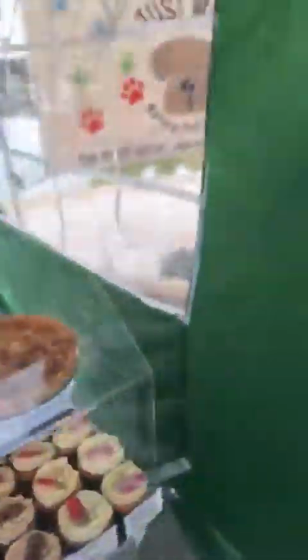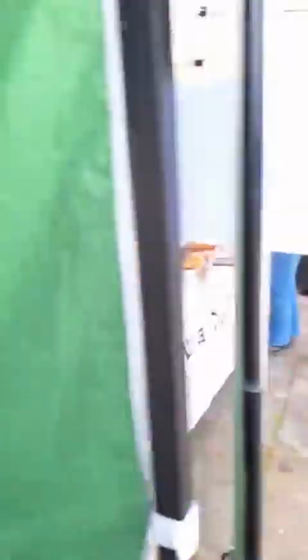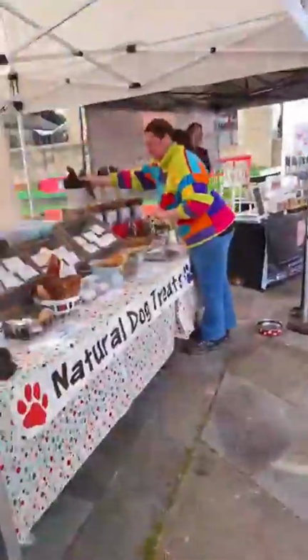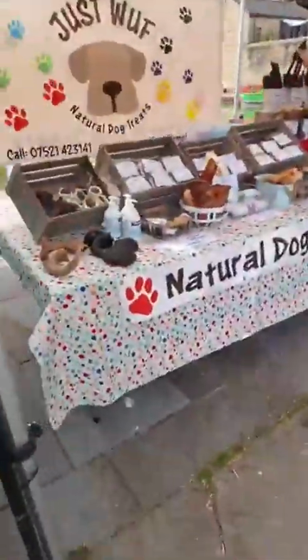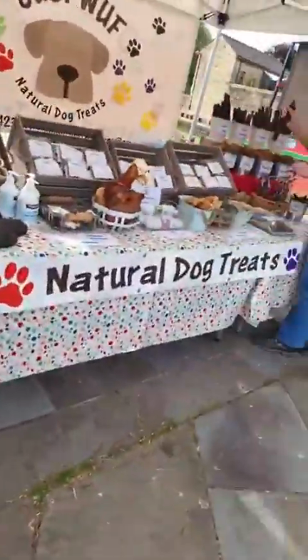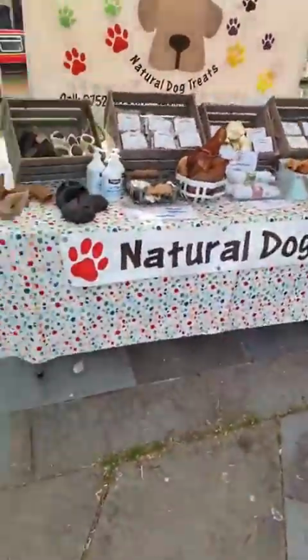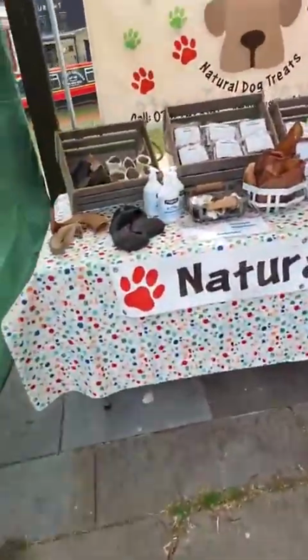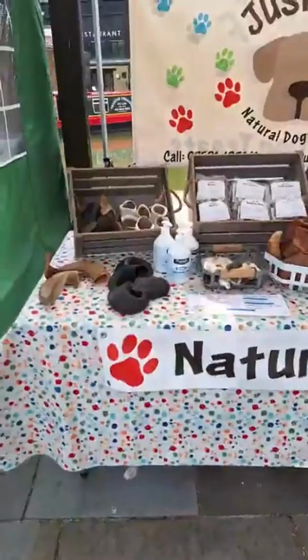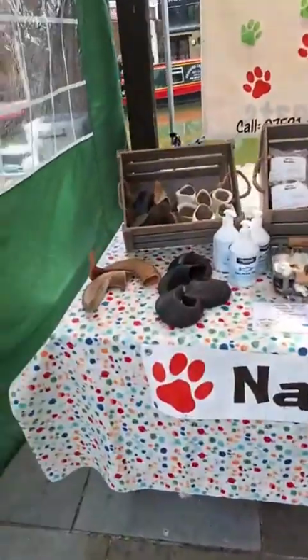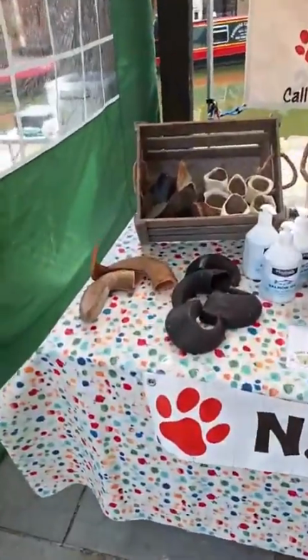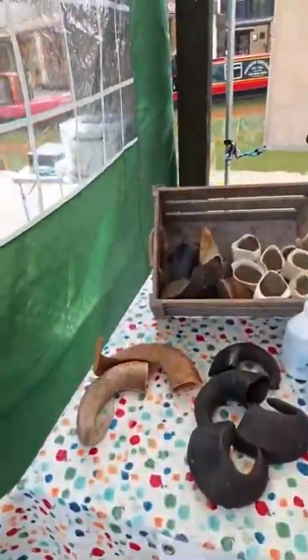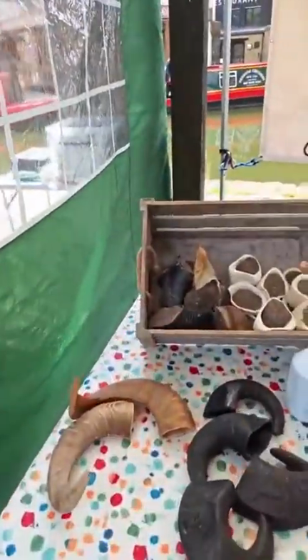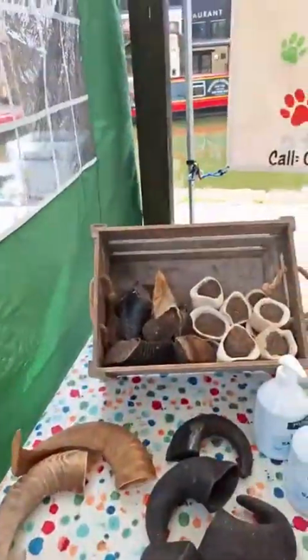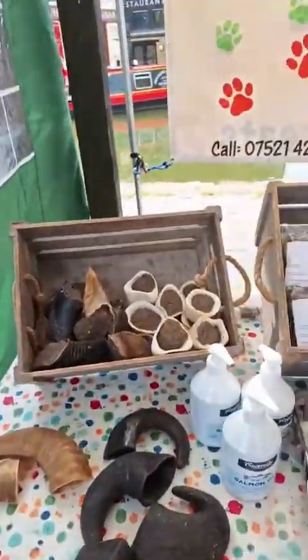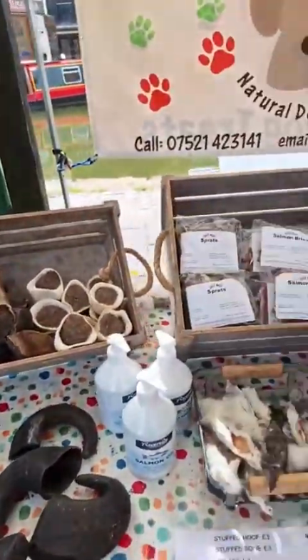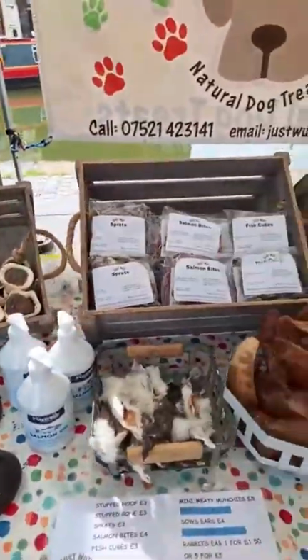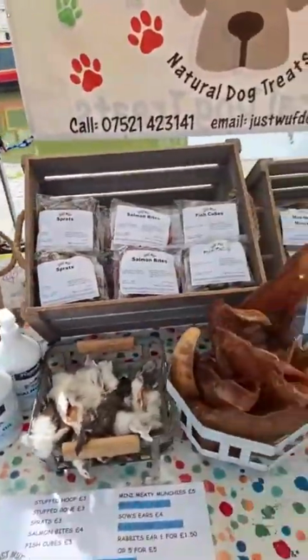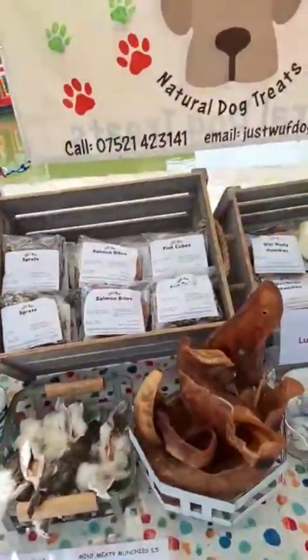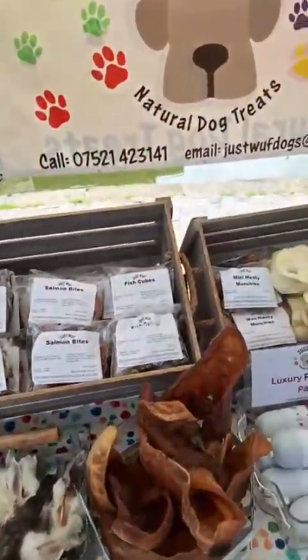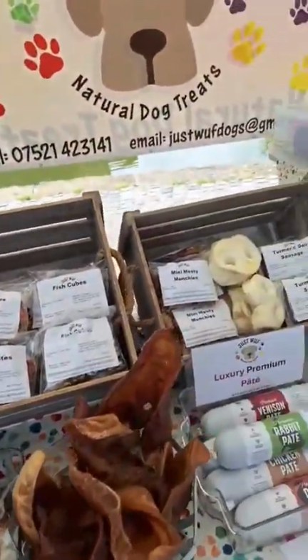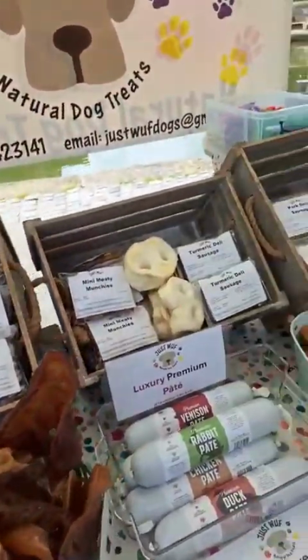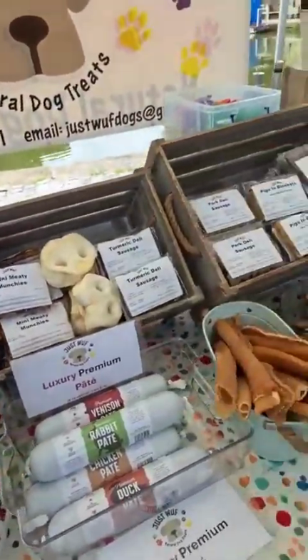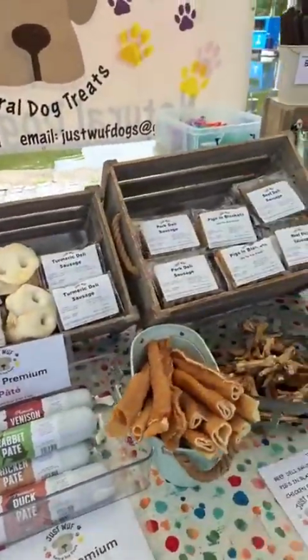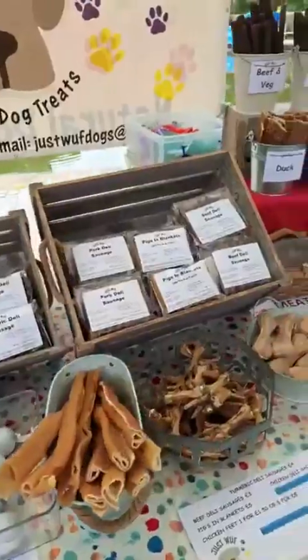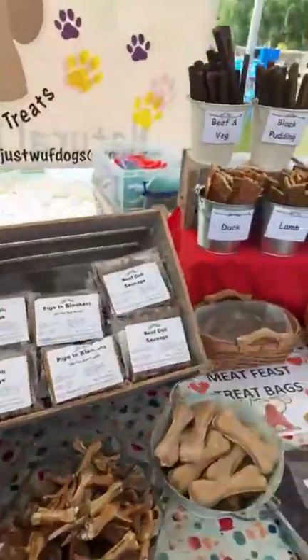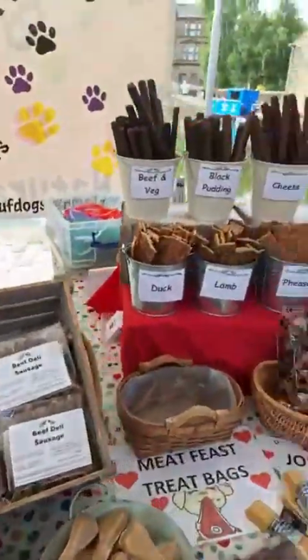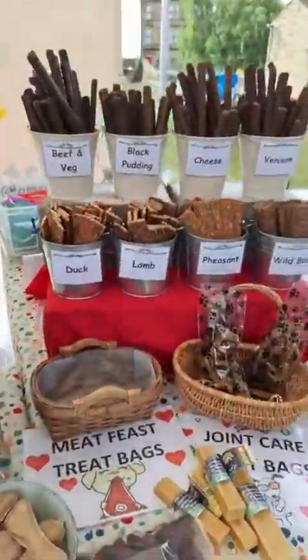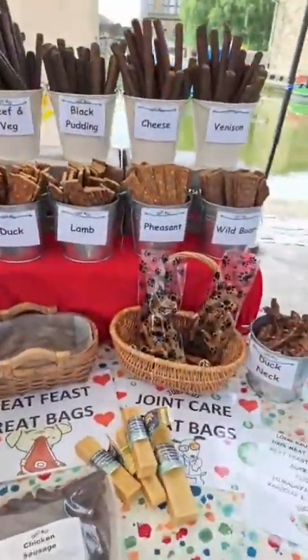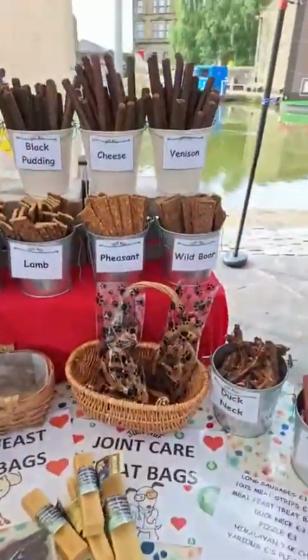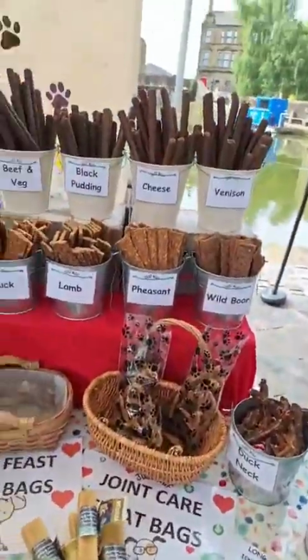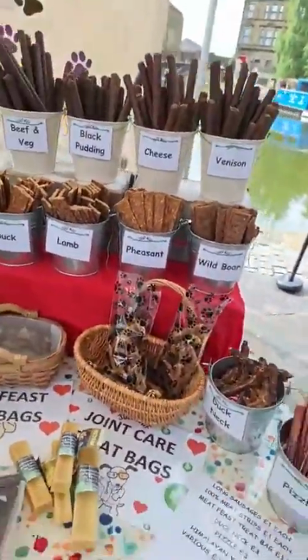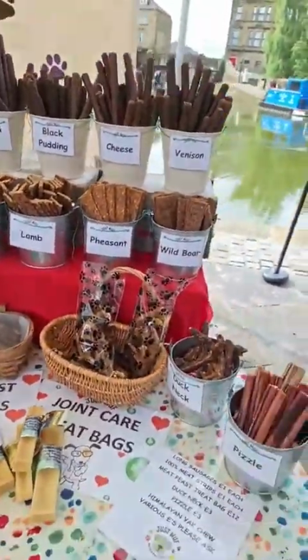Next up we've got treats for your furry friends — a whole range of natural dog treats, all sorts here to treat your furry friends. They'll find the stall if you don't!